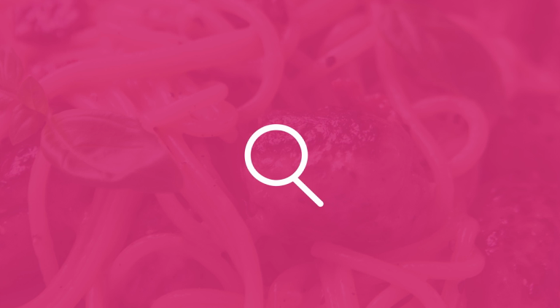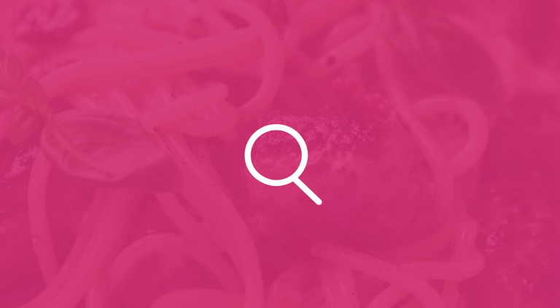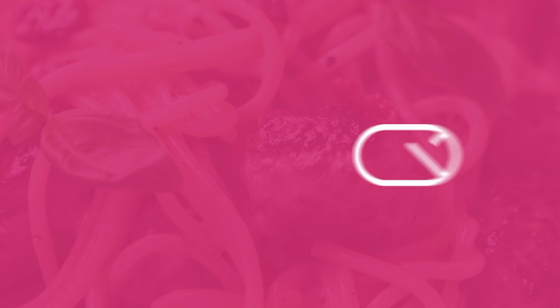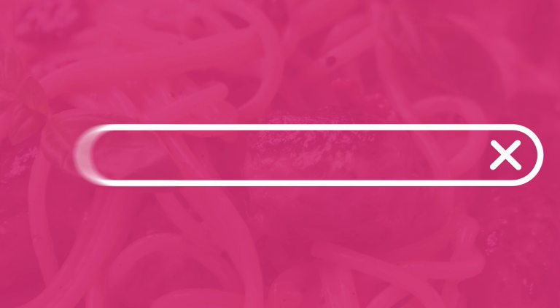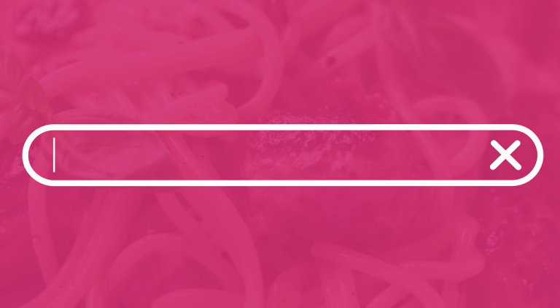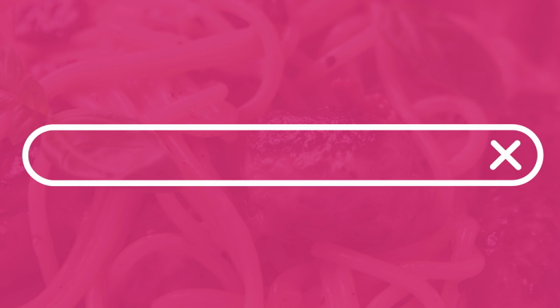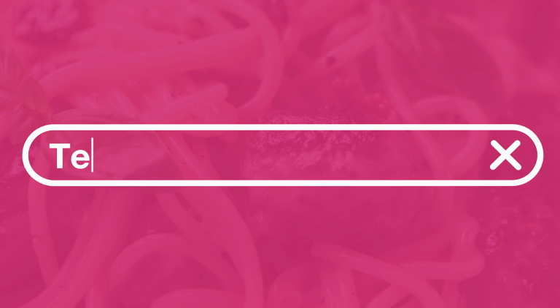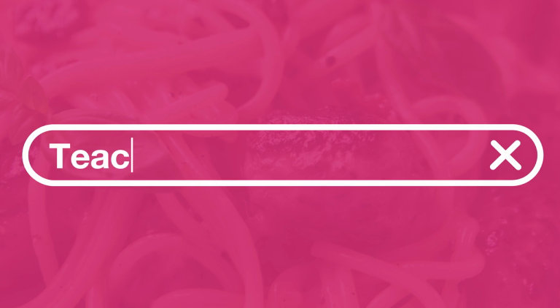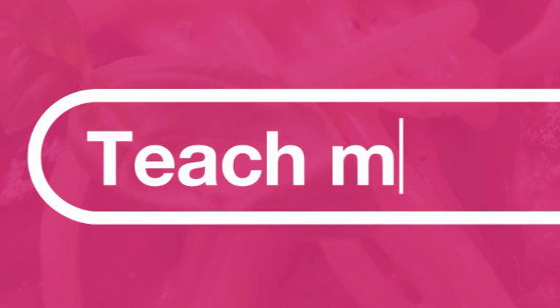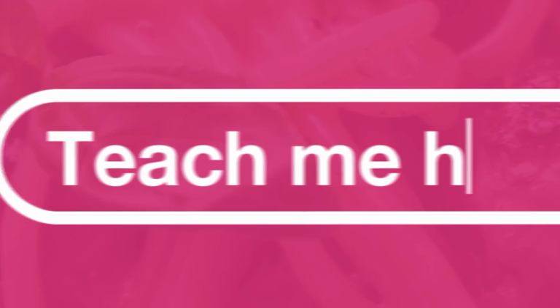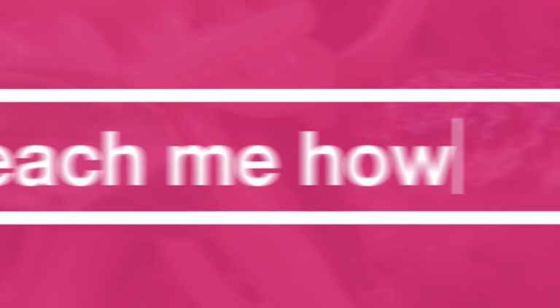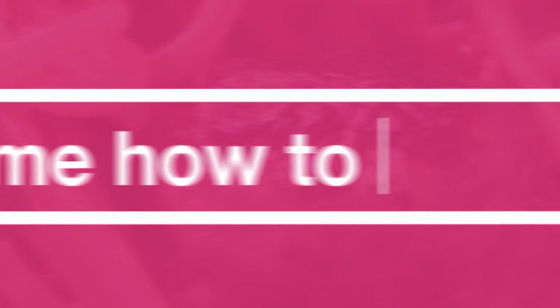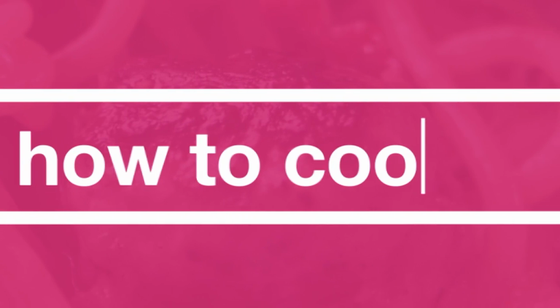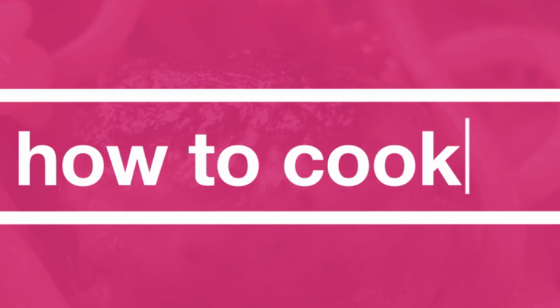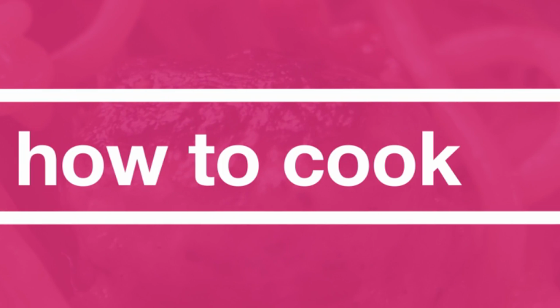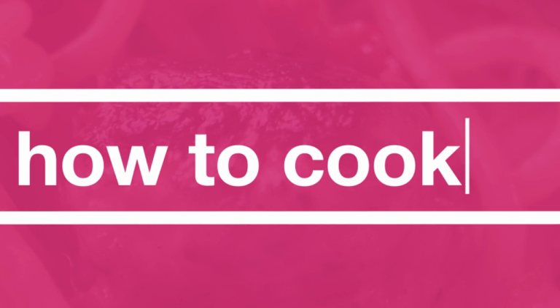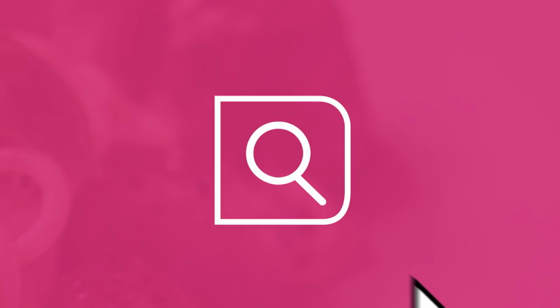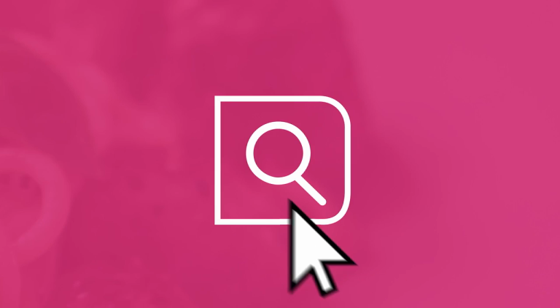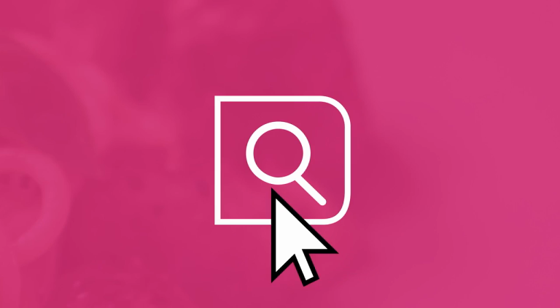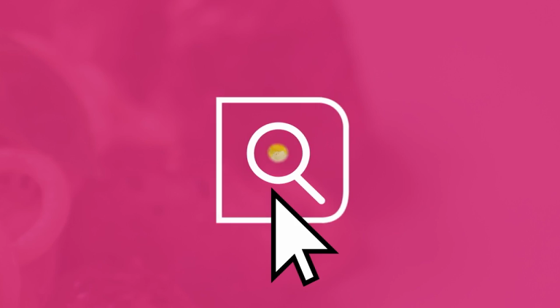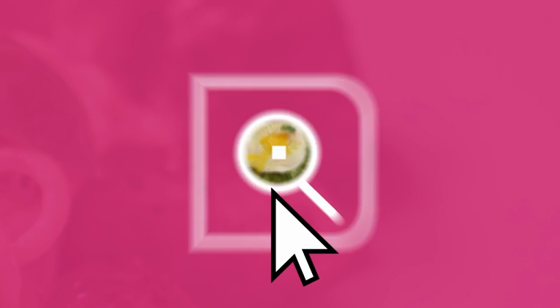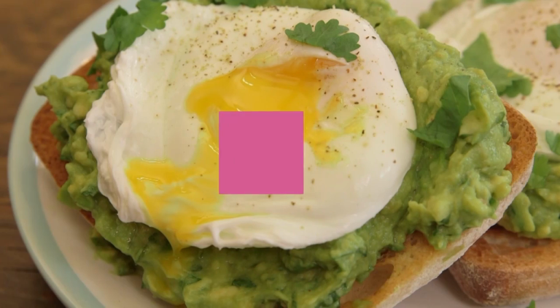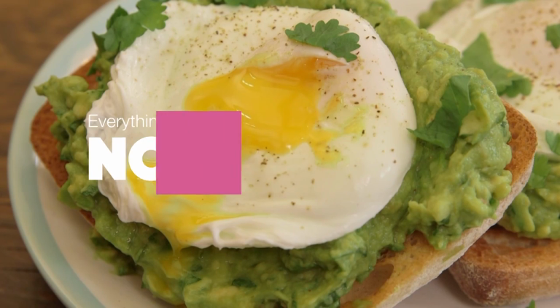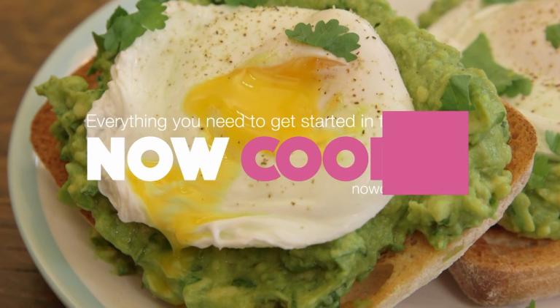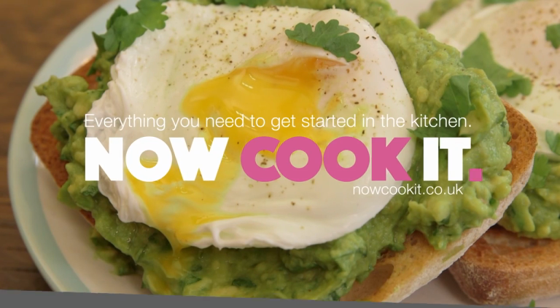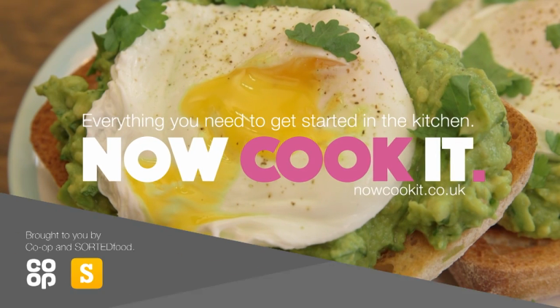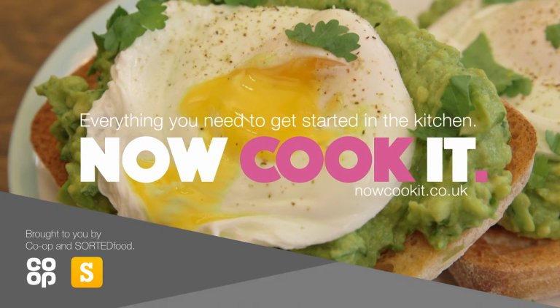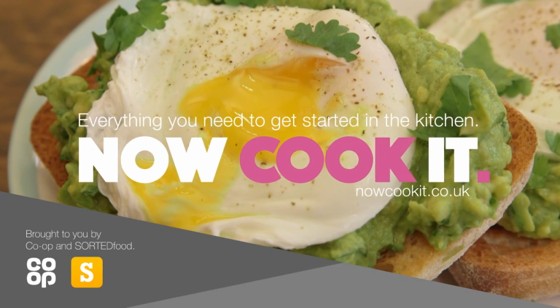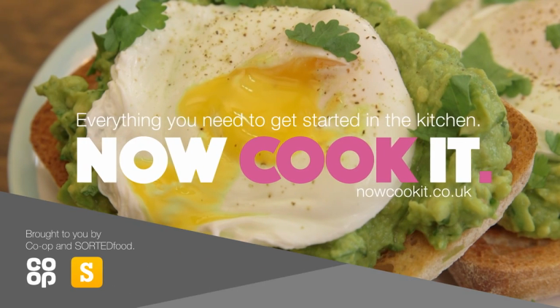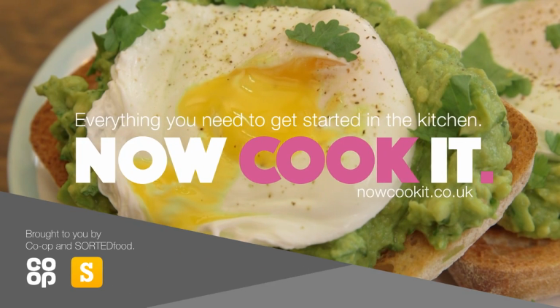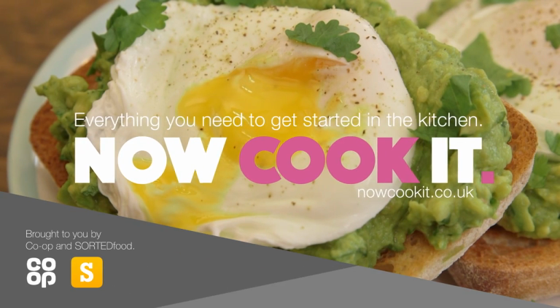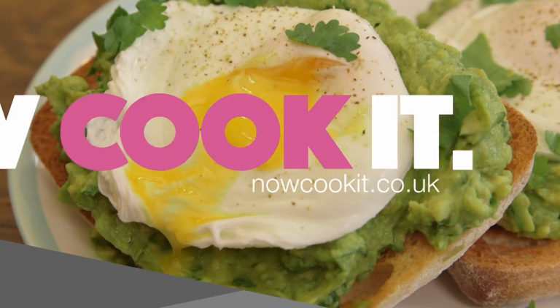Have you ever wanted to learn to cook but just didn't know where to start? We're the guys from Sorted Food and we've teamed up with Co-op to create Now Cook It. Check out this video from the course.